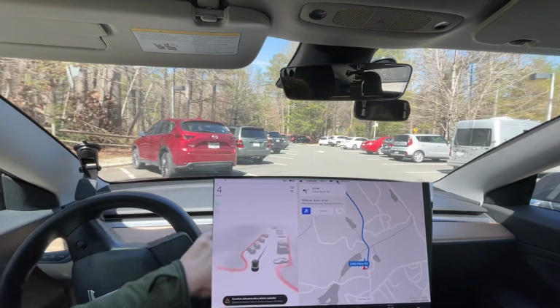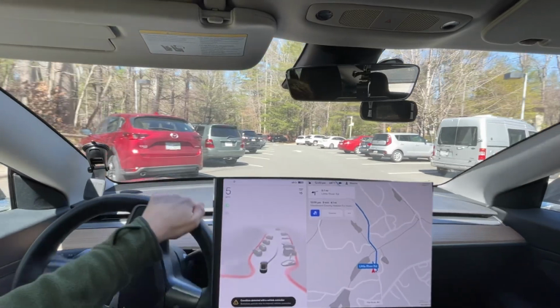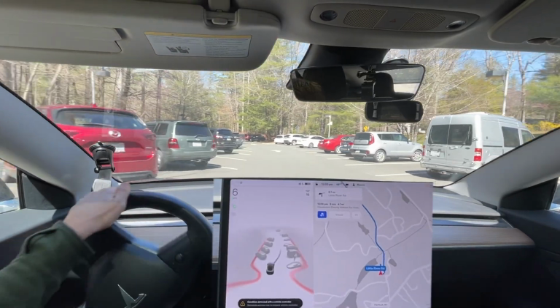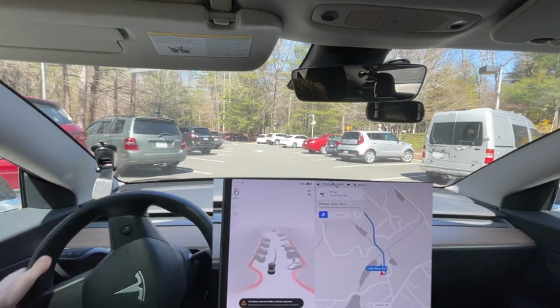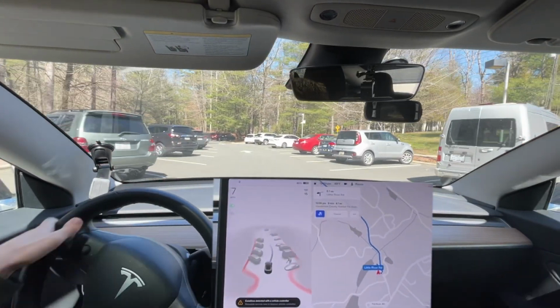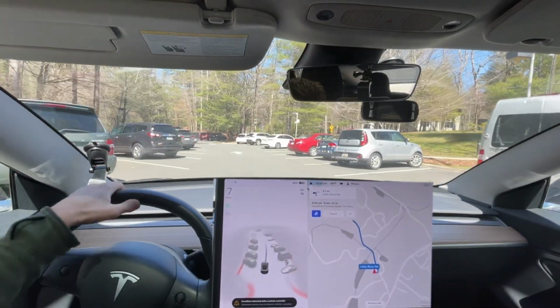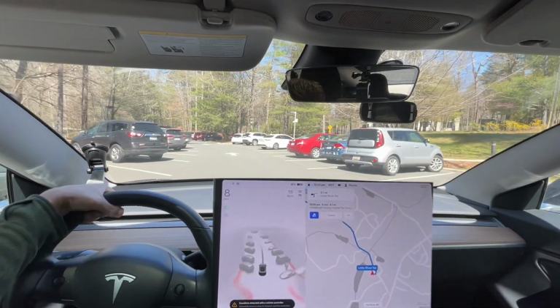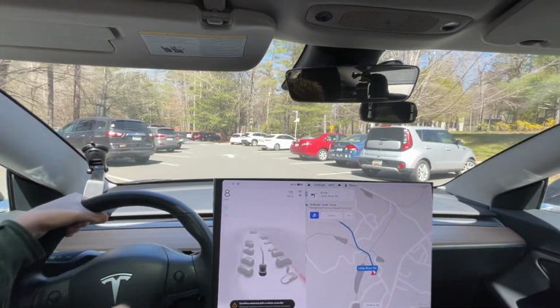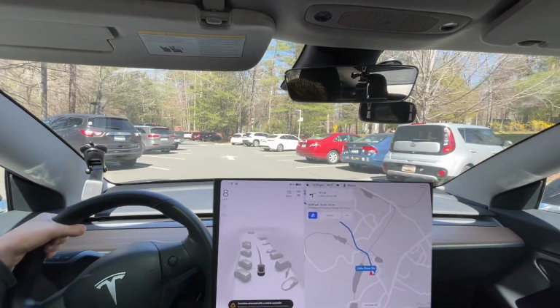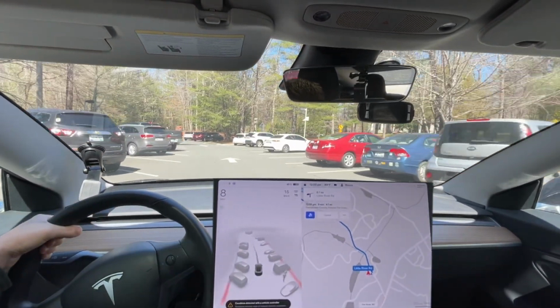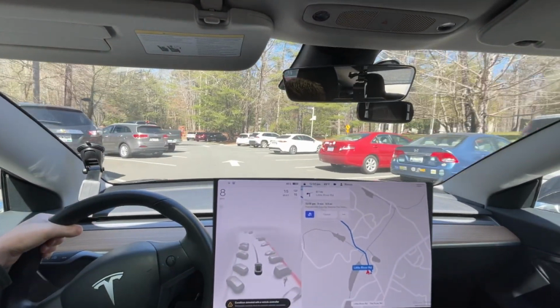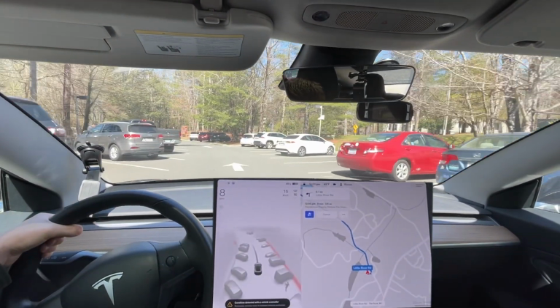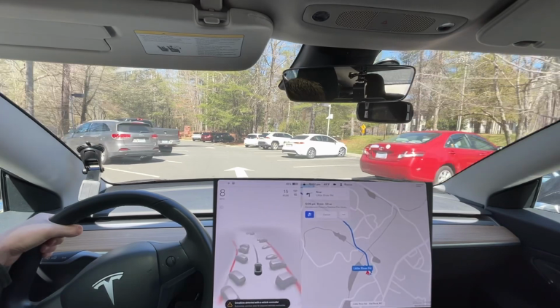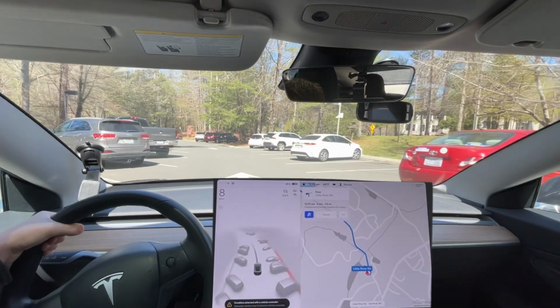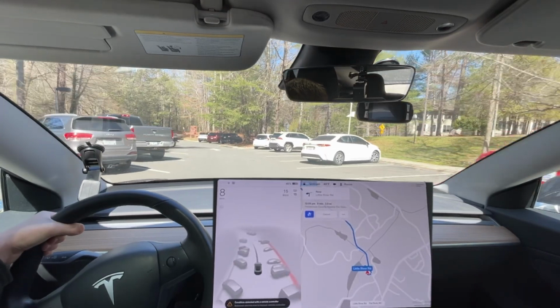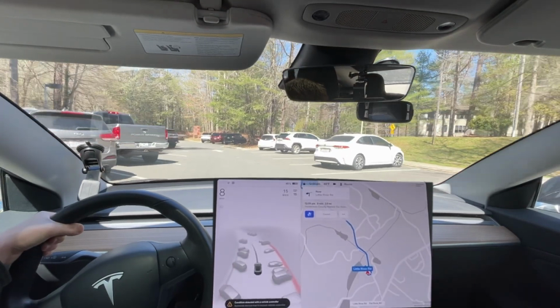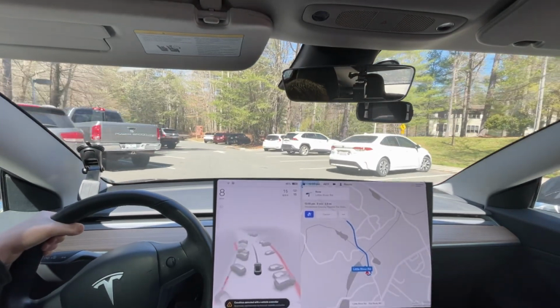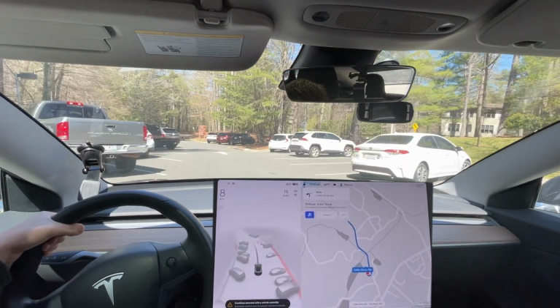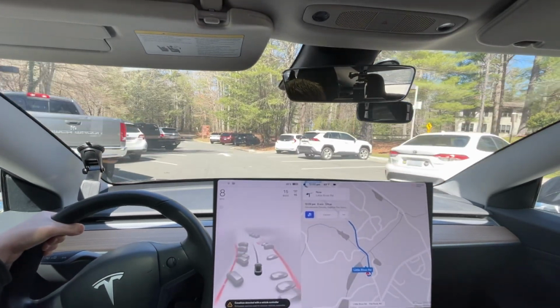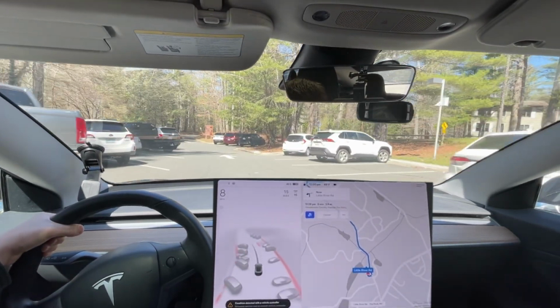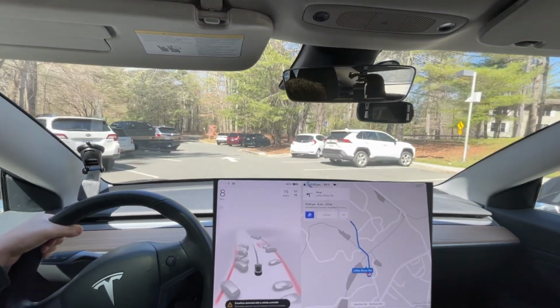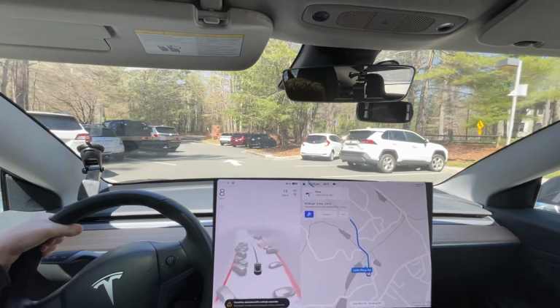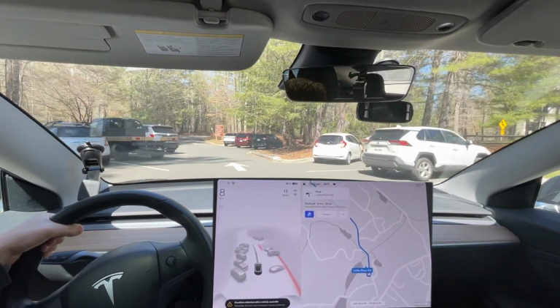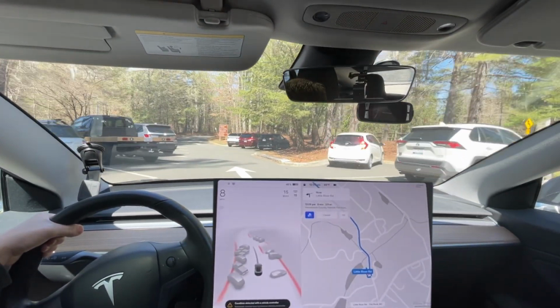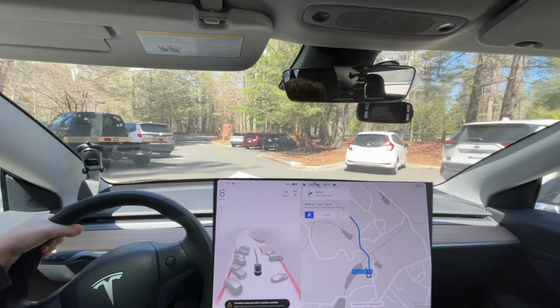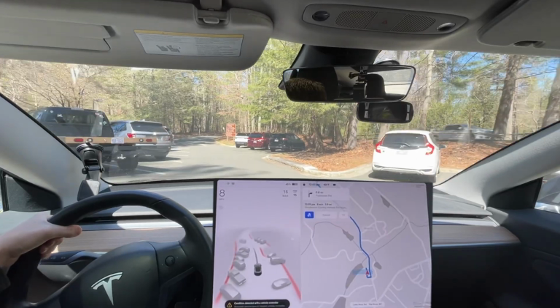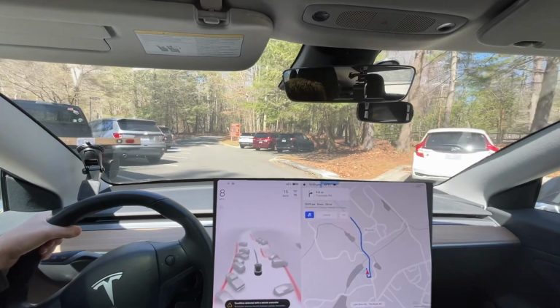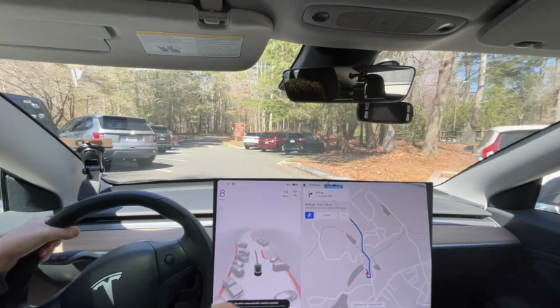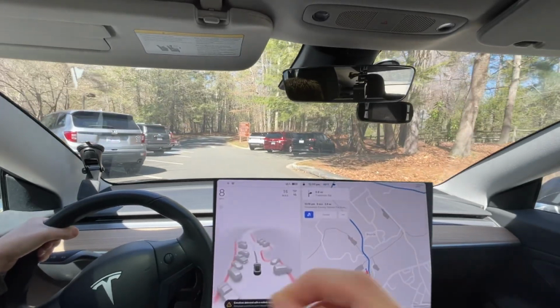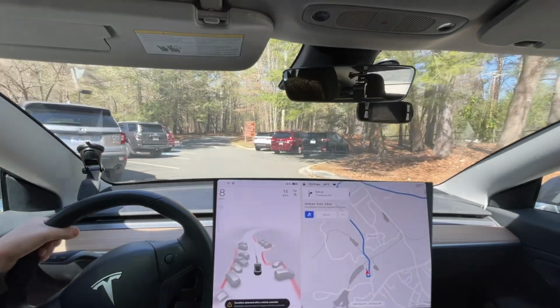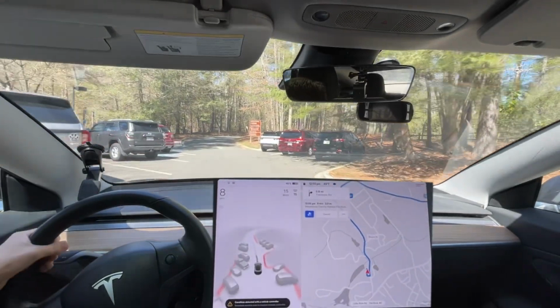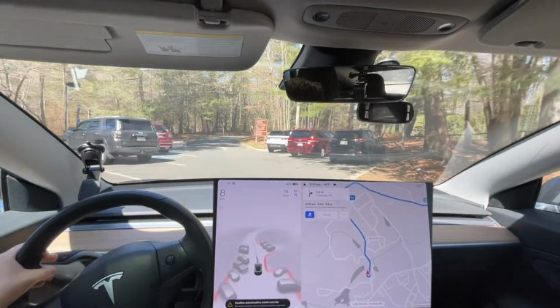Hello everyone, we are back, ready to do our second part of this loop, 2 of 3. We are going to Habitat for Humanity and then after that we'll do Main Street from there.